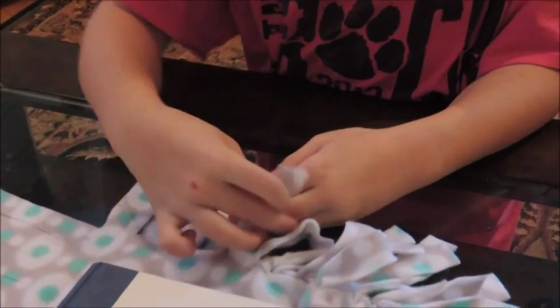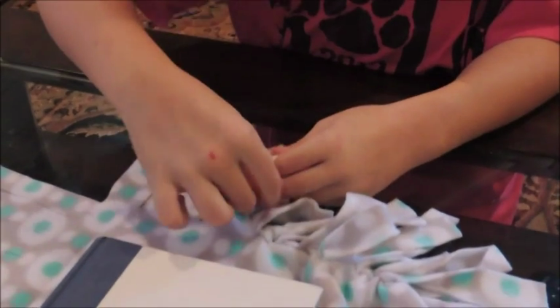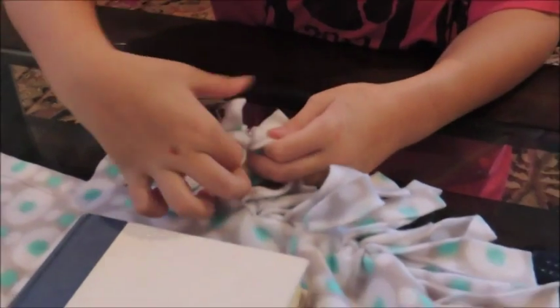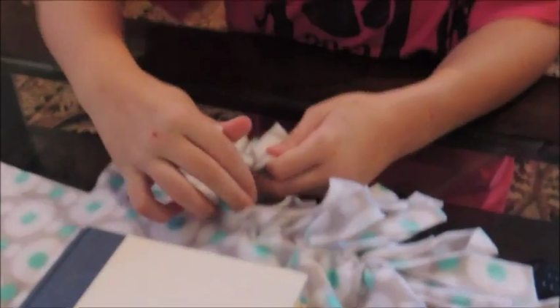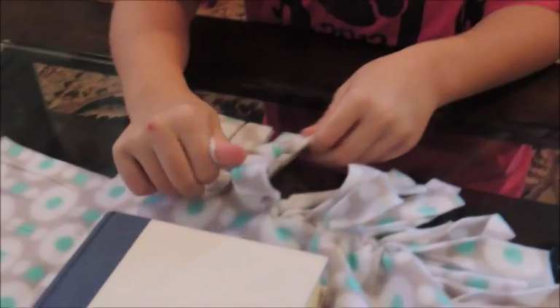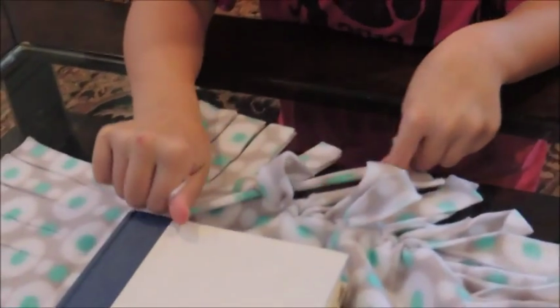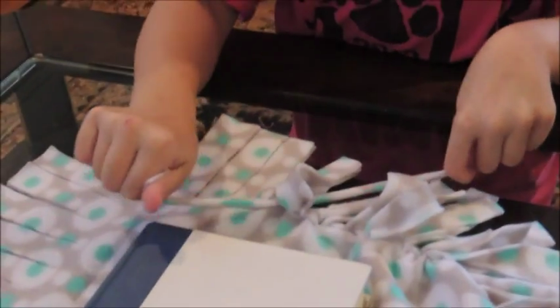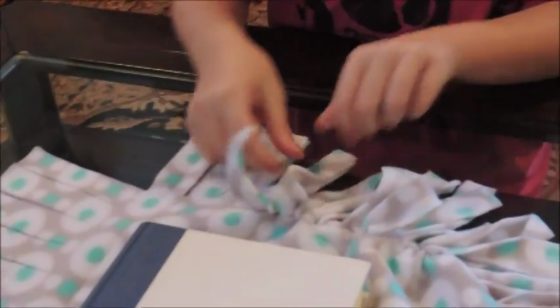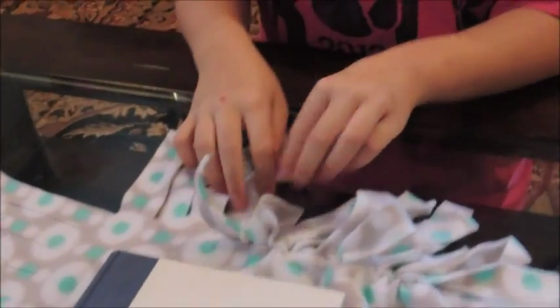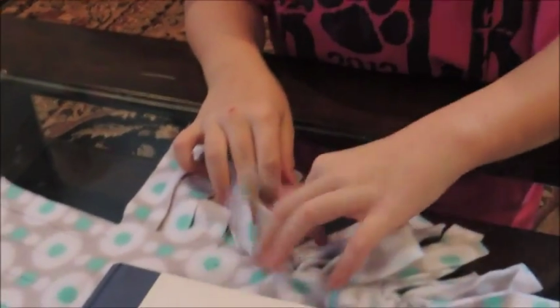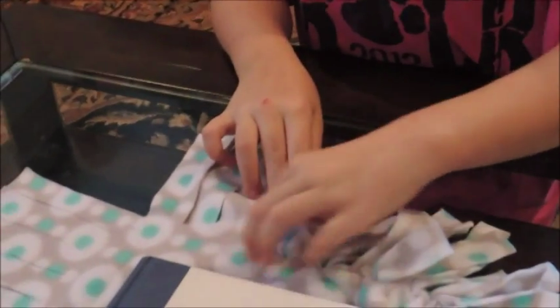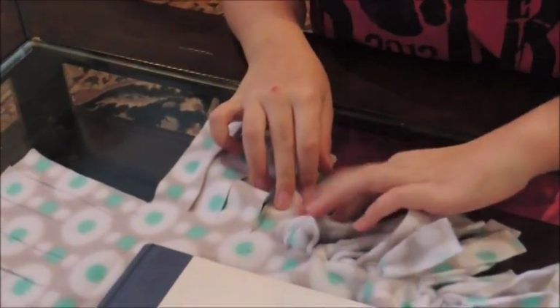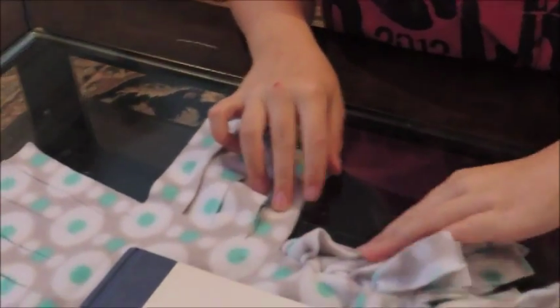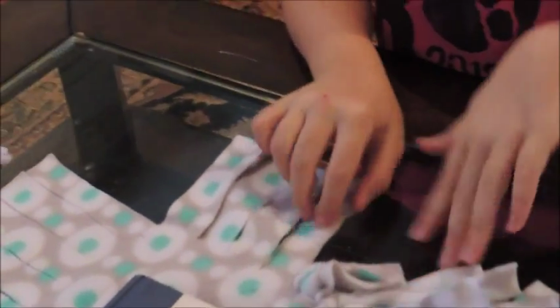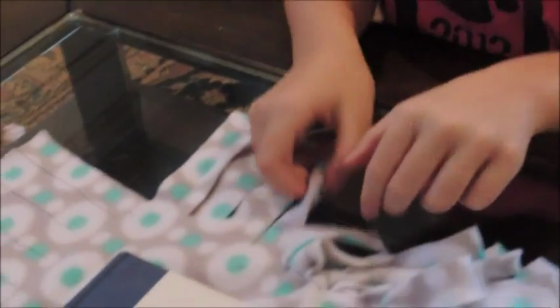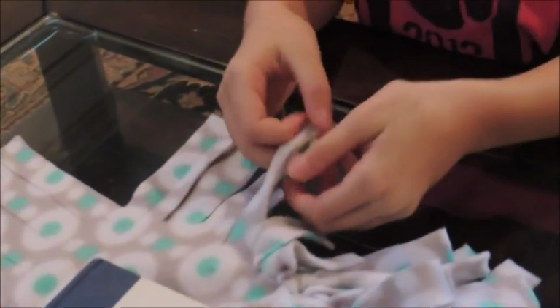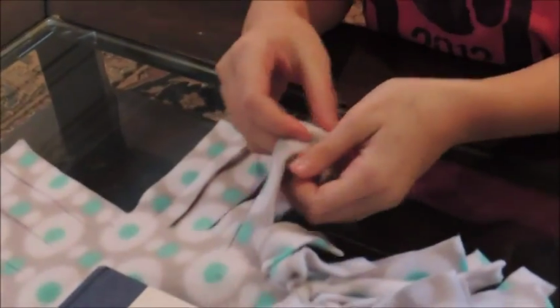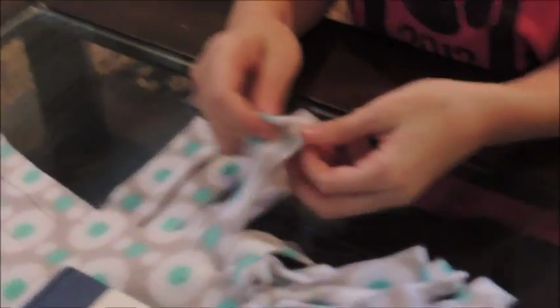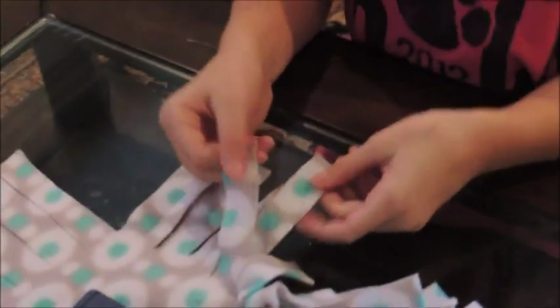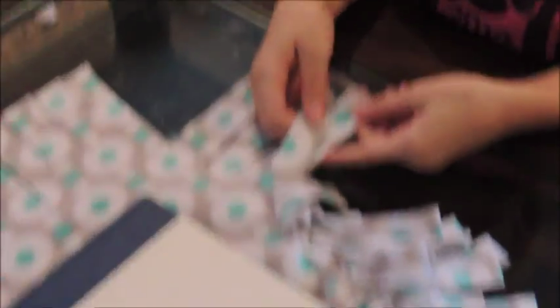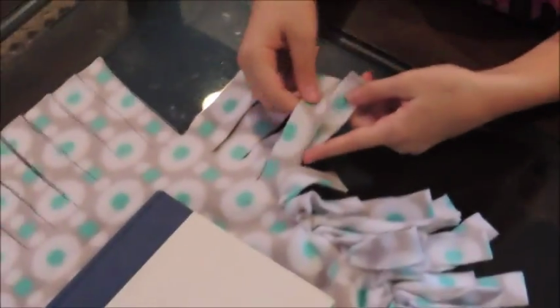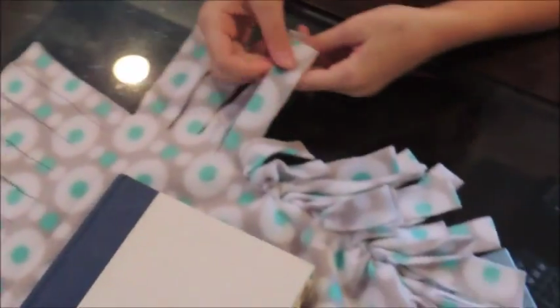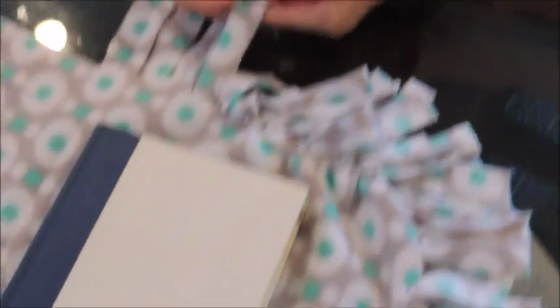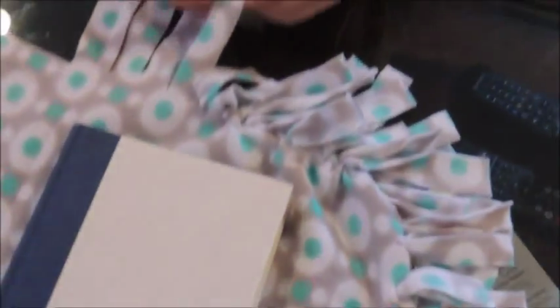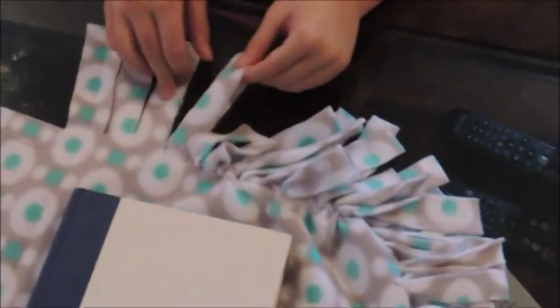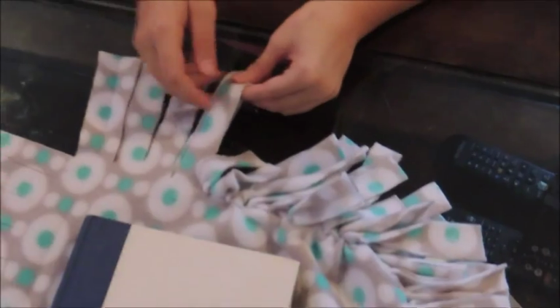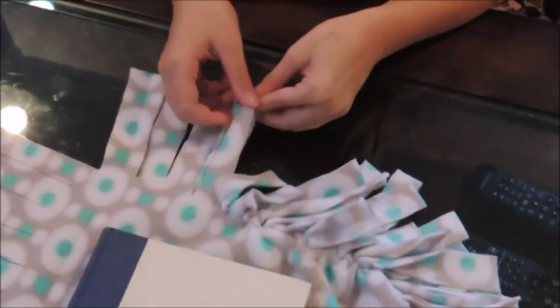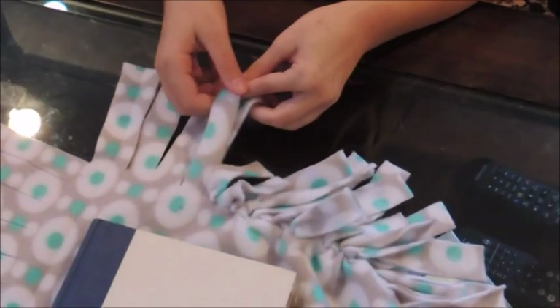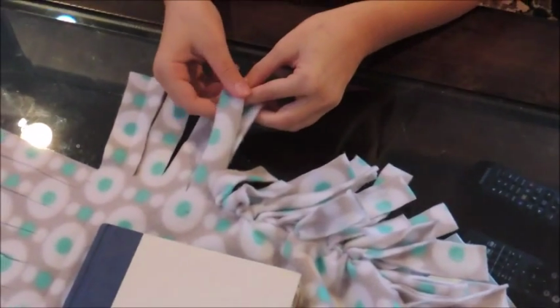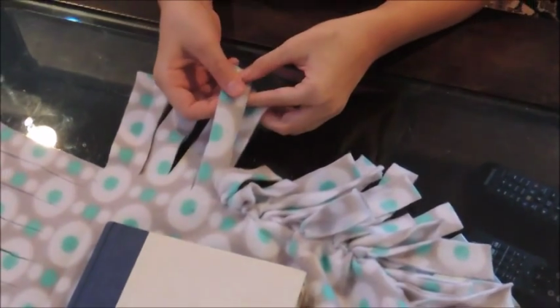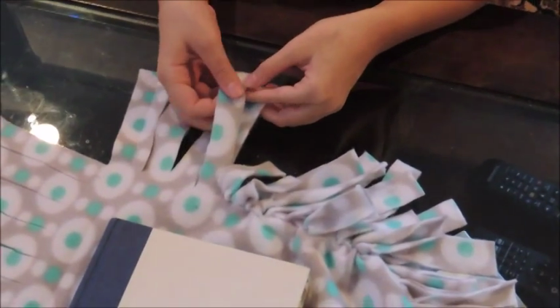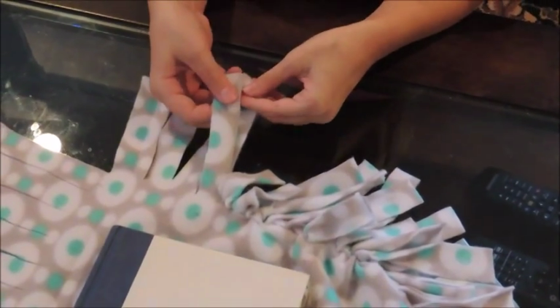Shelly, can you tell us what you're working on? I'm making a pillow for my sister for Christmas. And this is called a no-sew fleece pillow? Yes, it is called a no-sew fleece pillow.